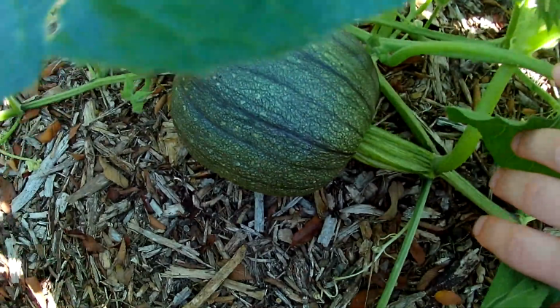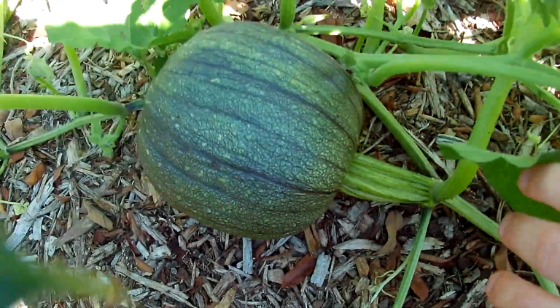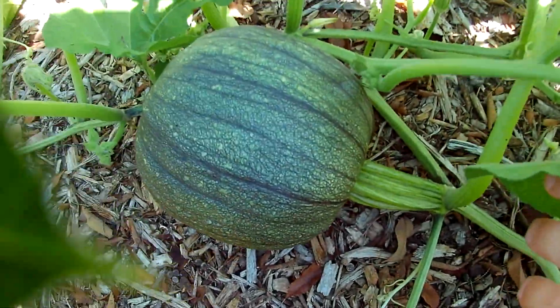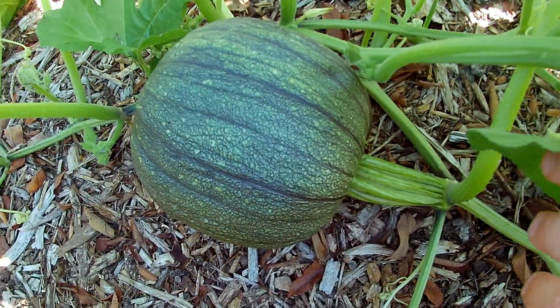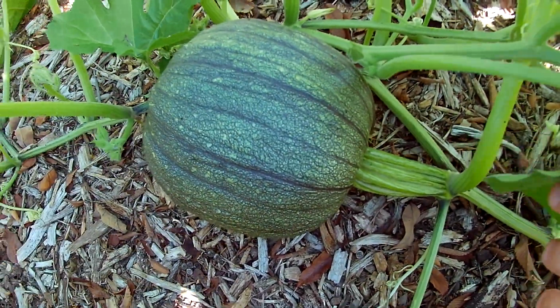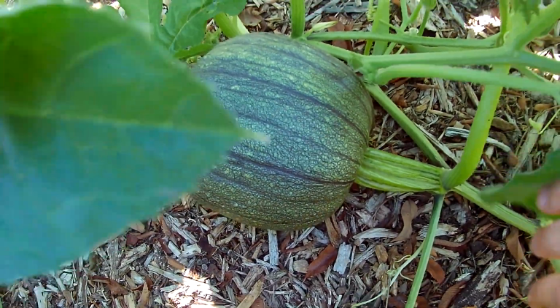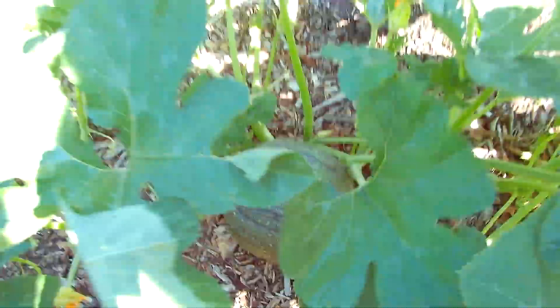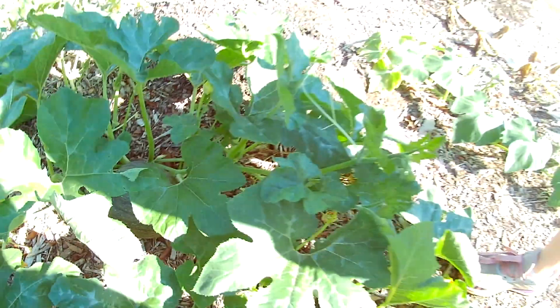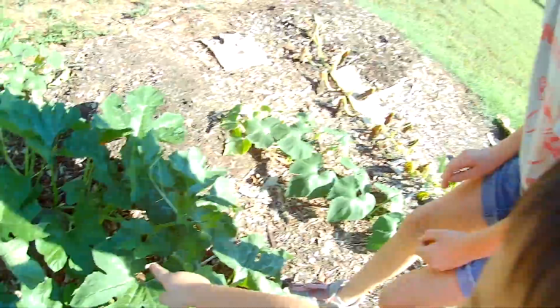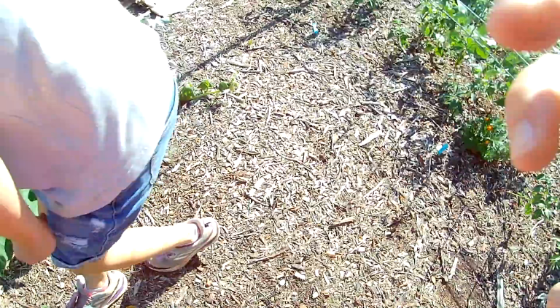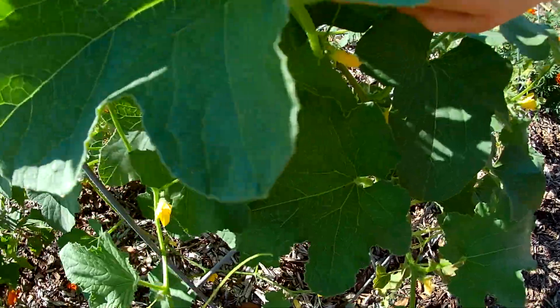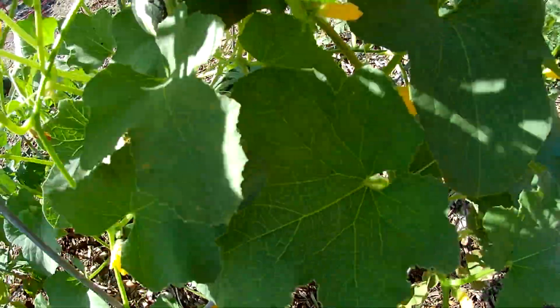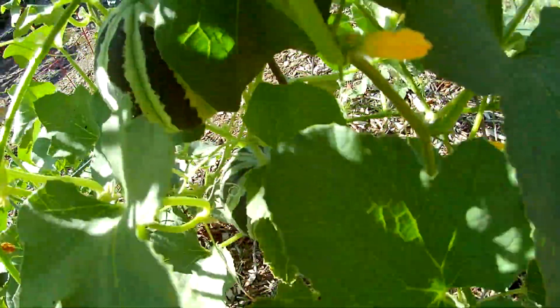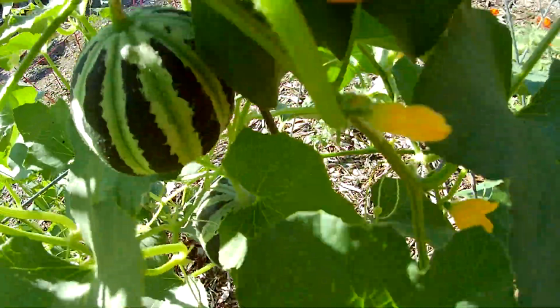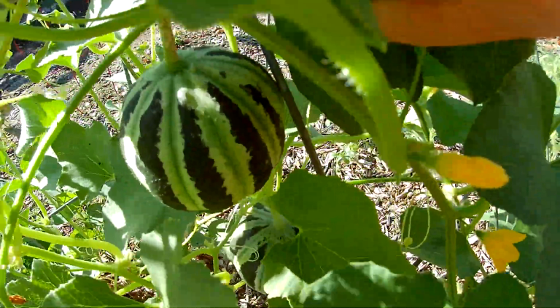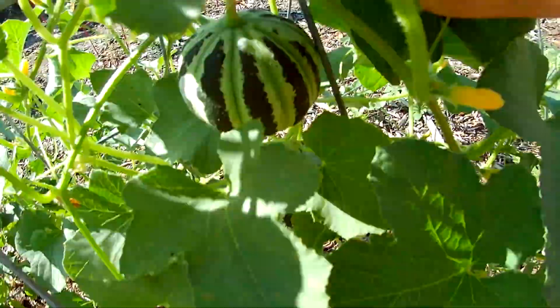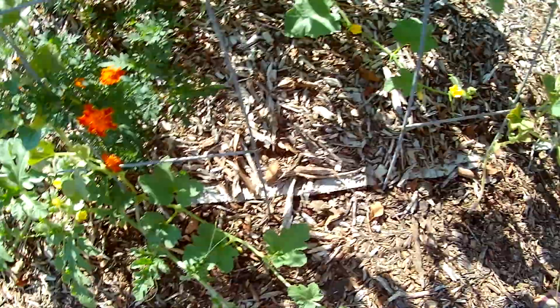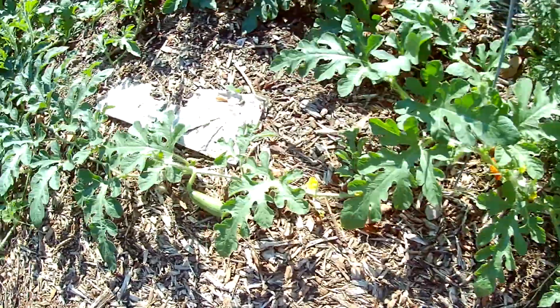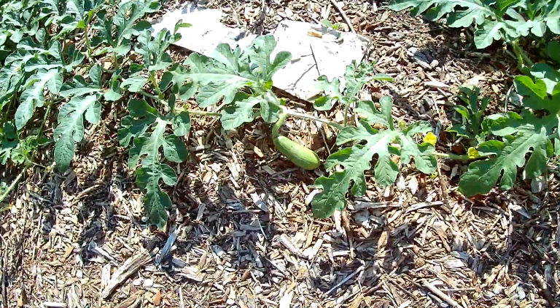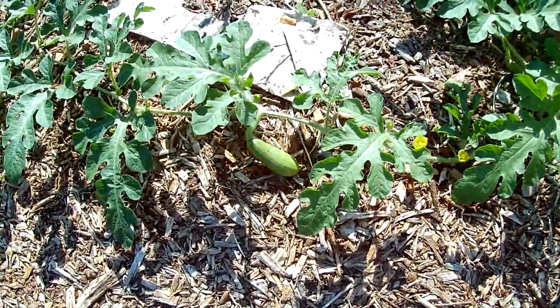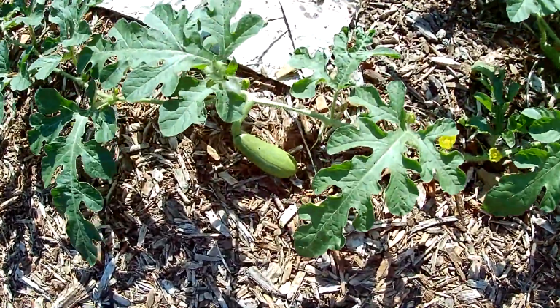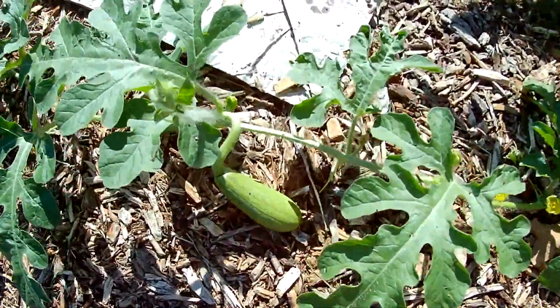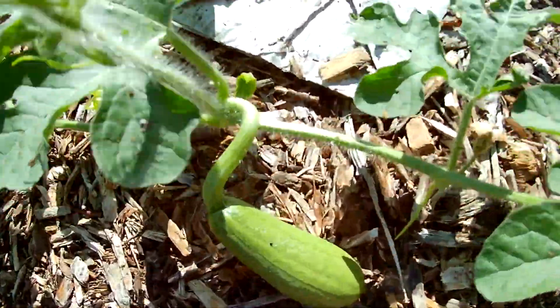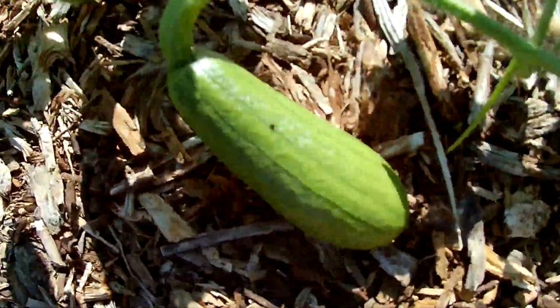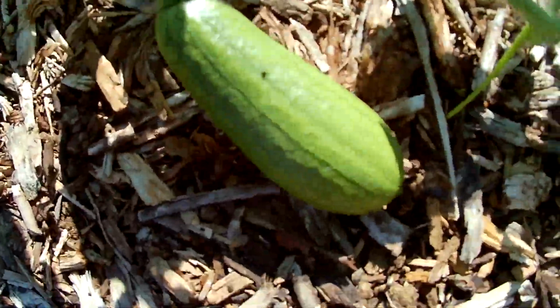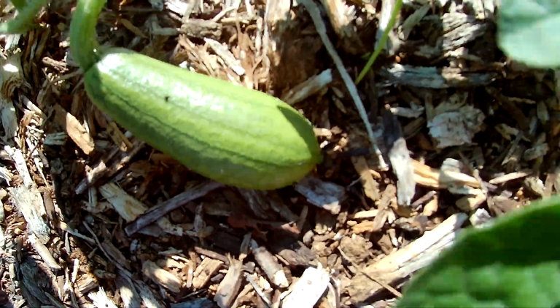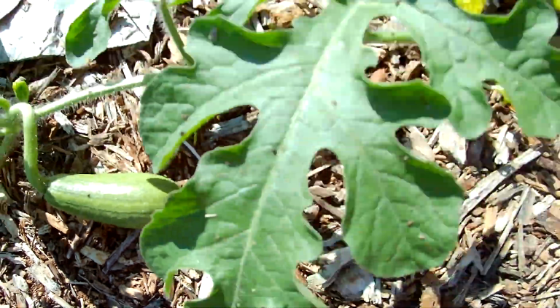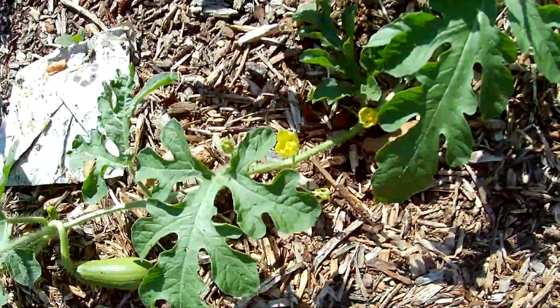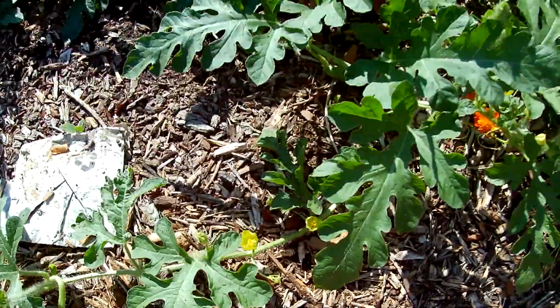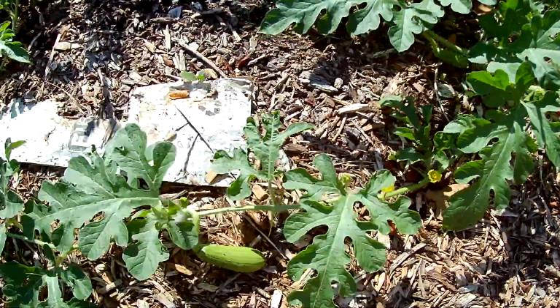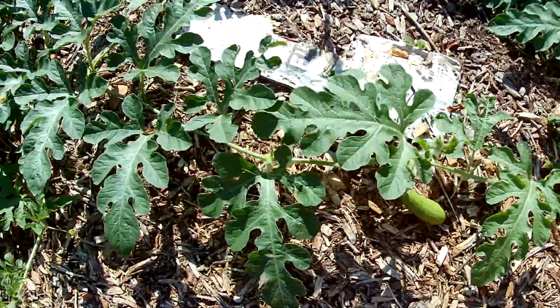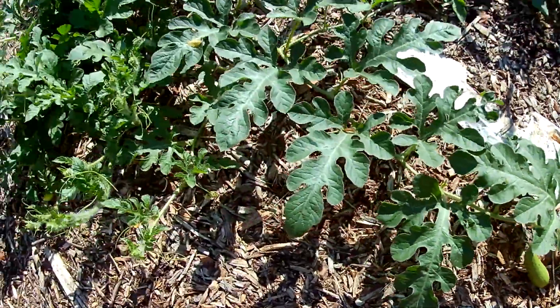Which is very cool. Whoa! These are kajari melons. And a little baby watermelon. There's a couple in there.